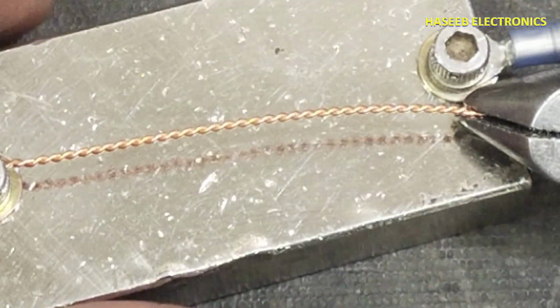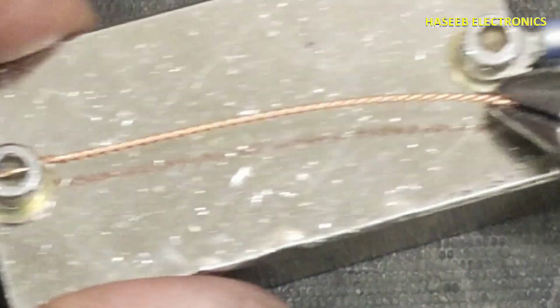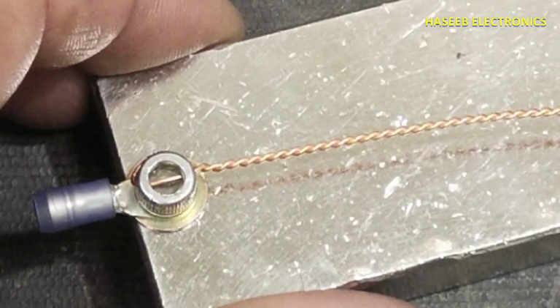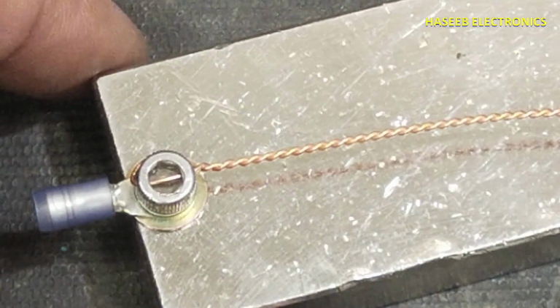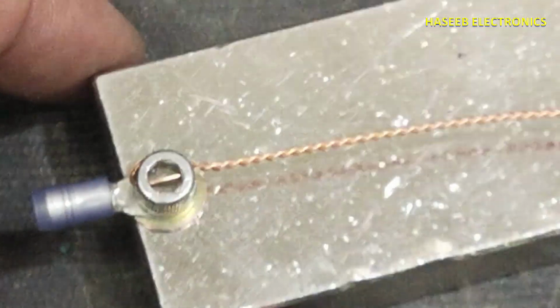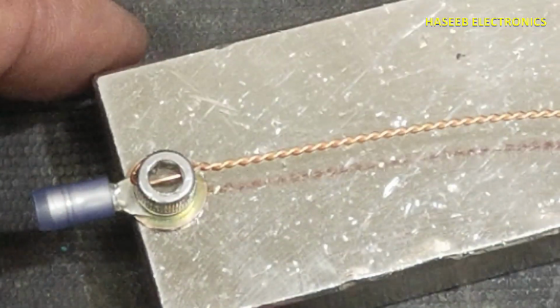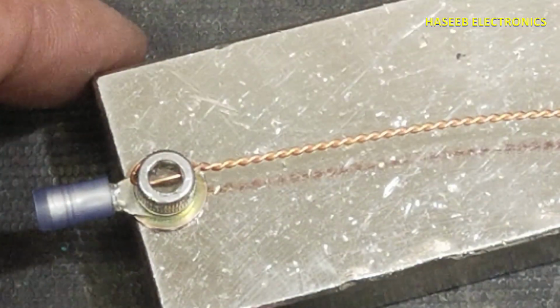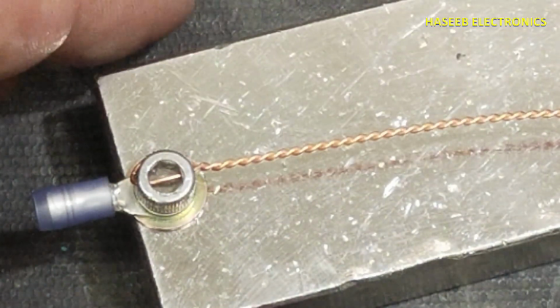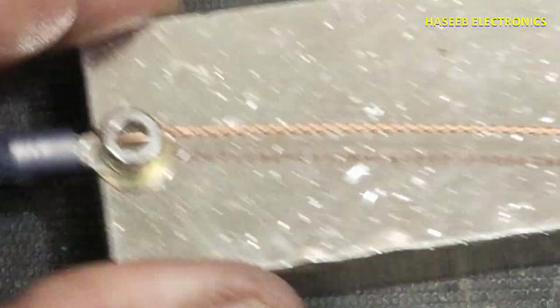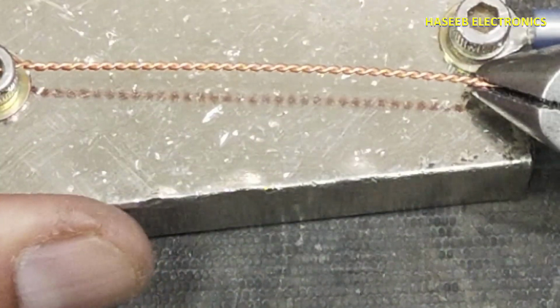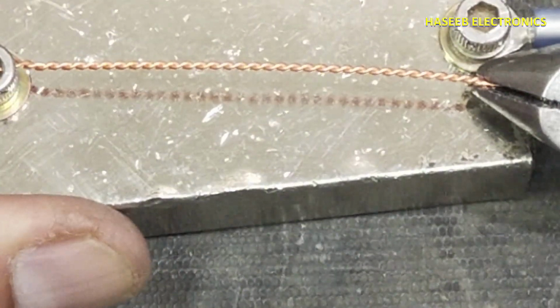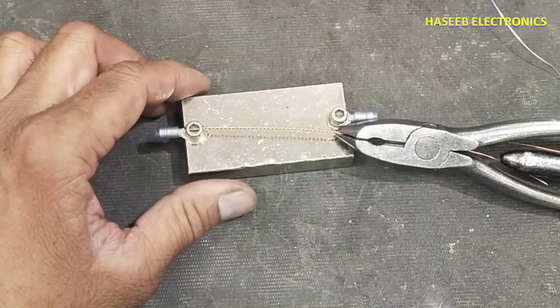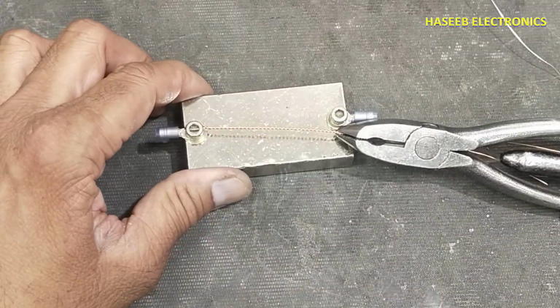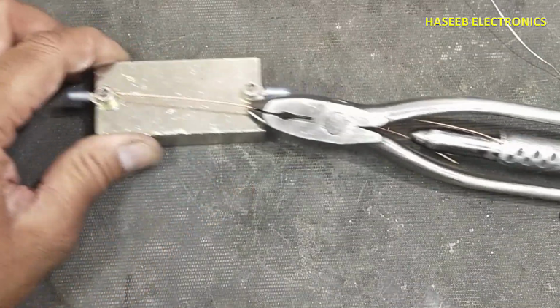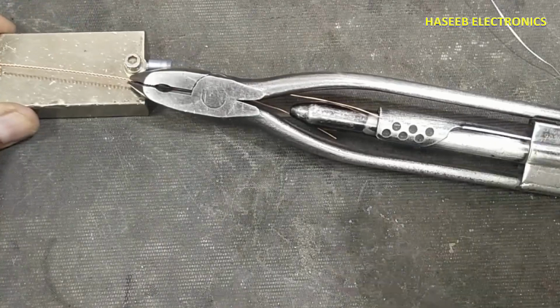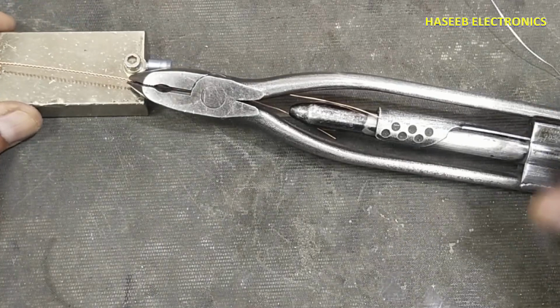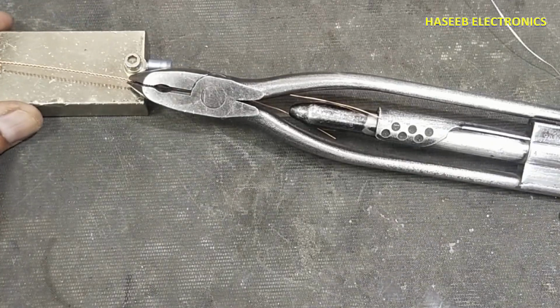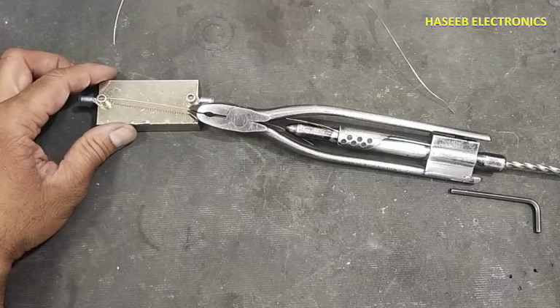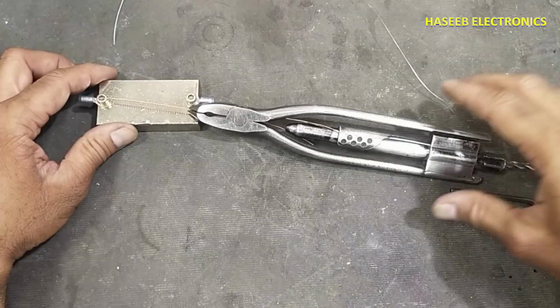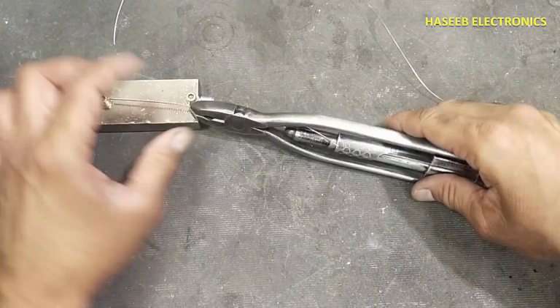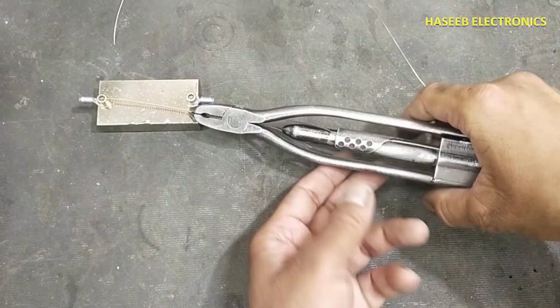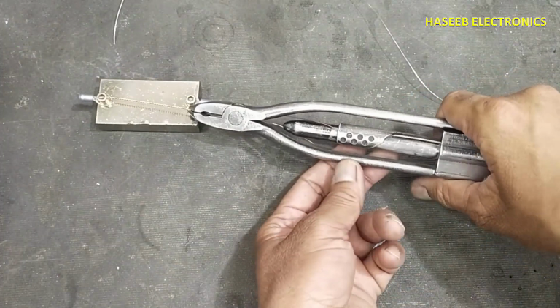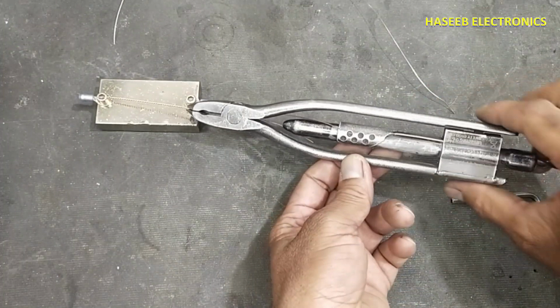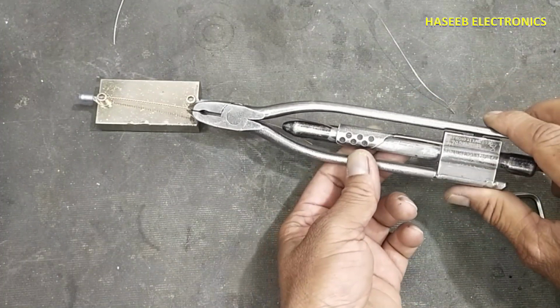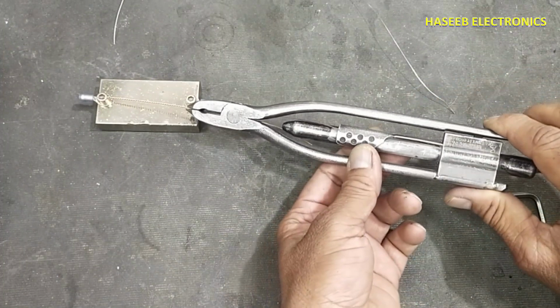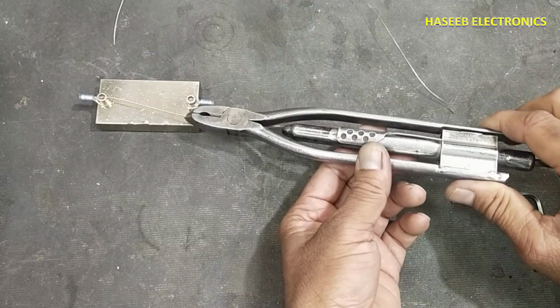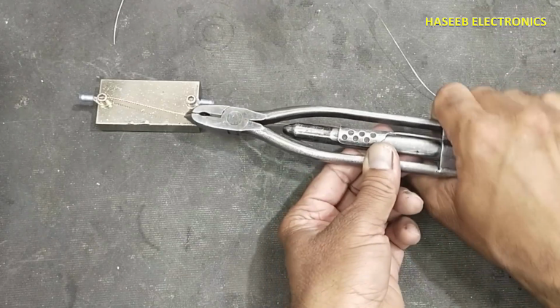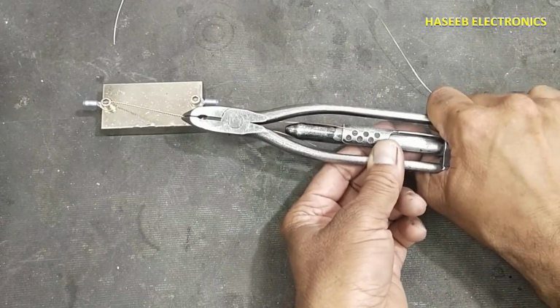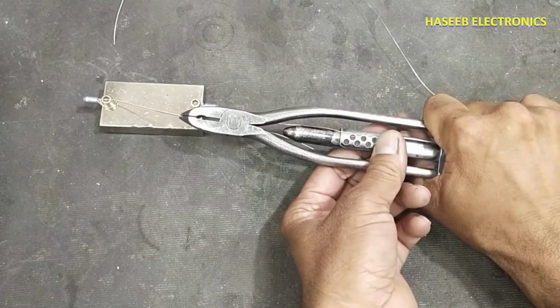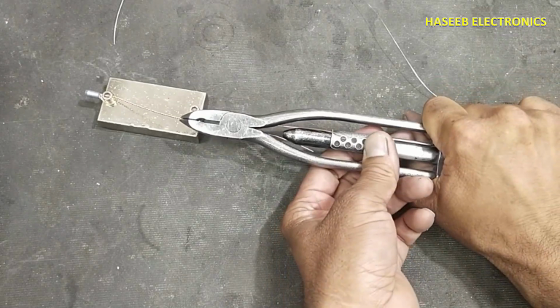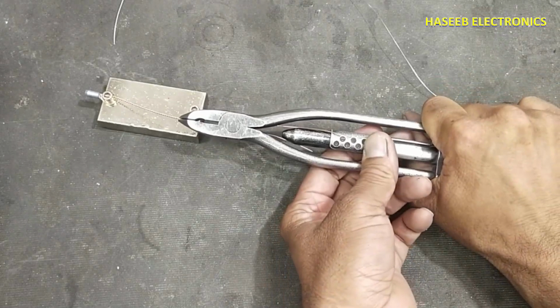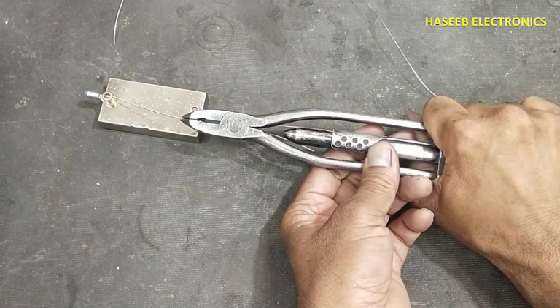The wire is twisted now. We will press the handle and unlock it.